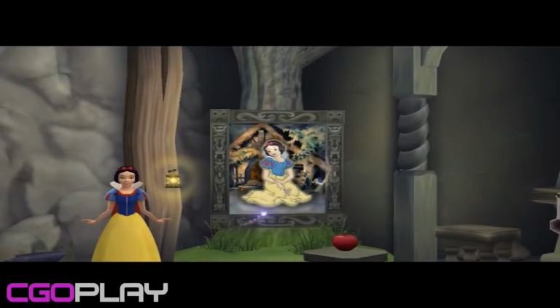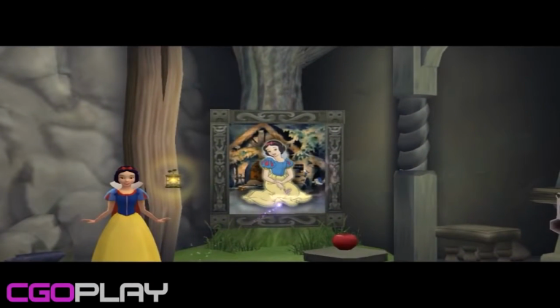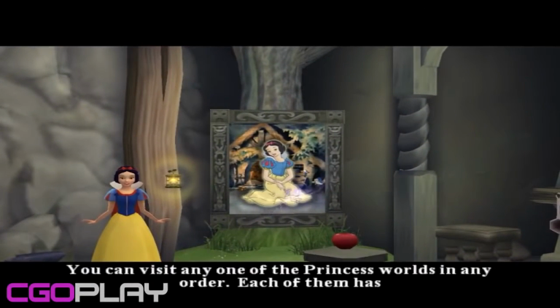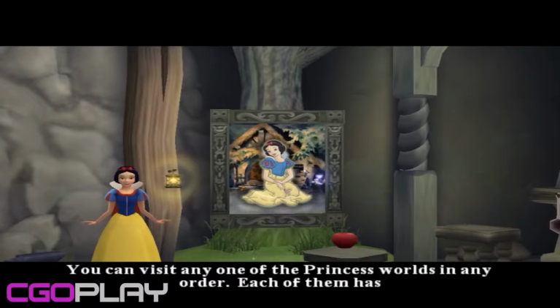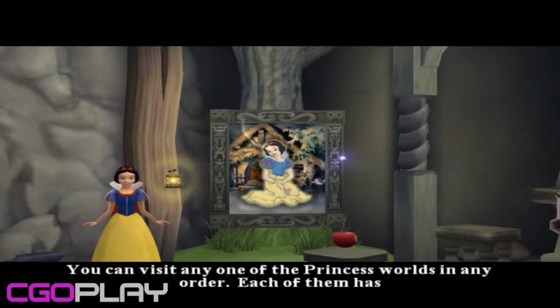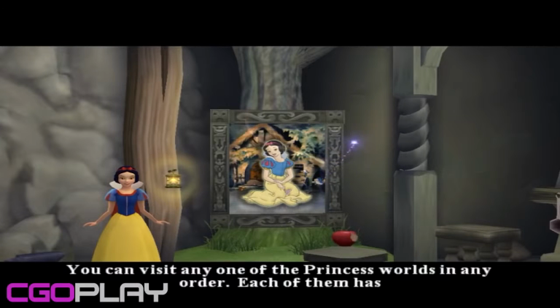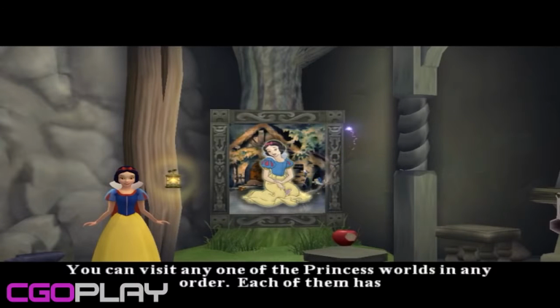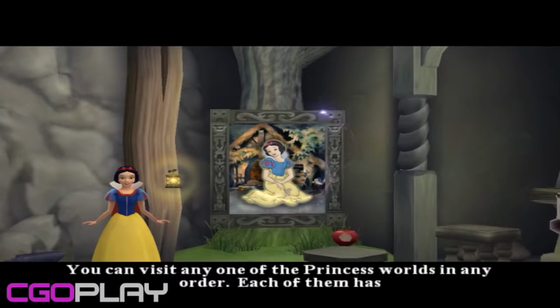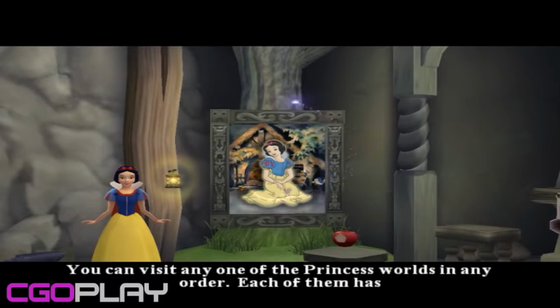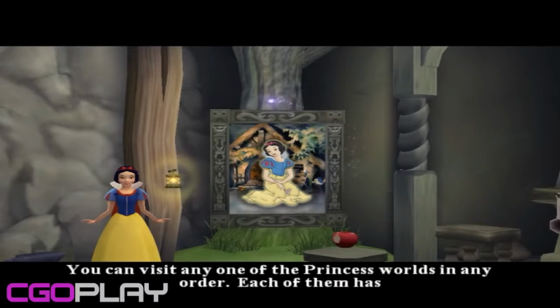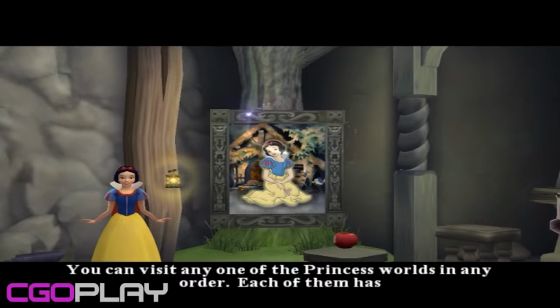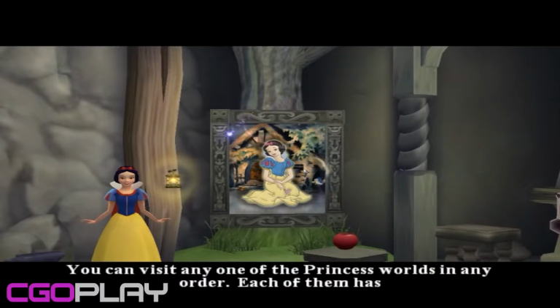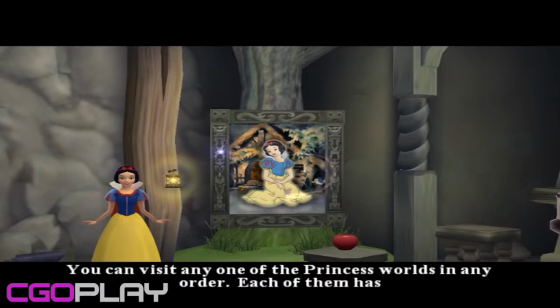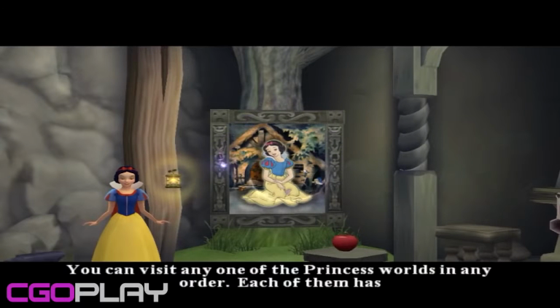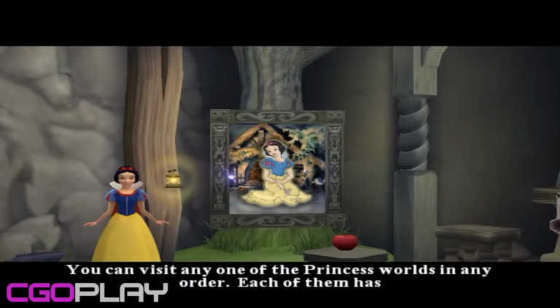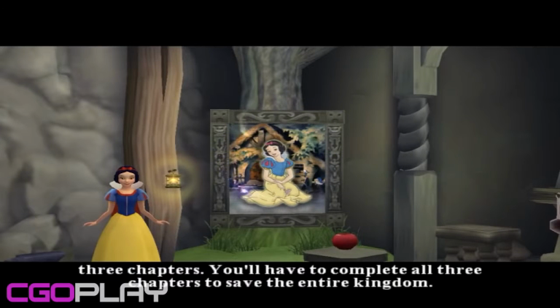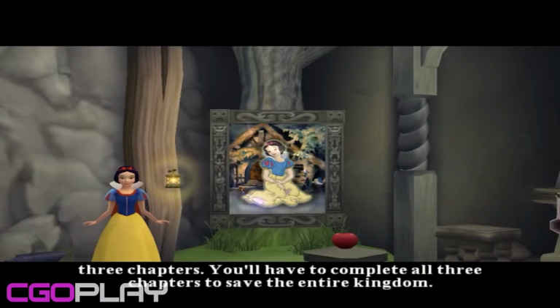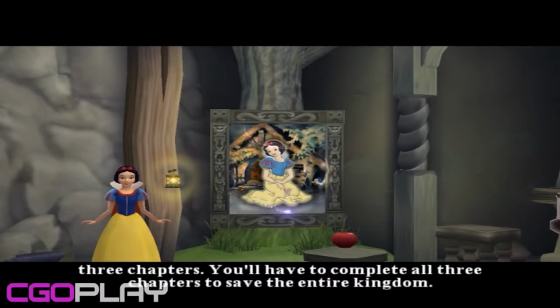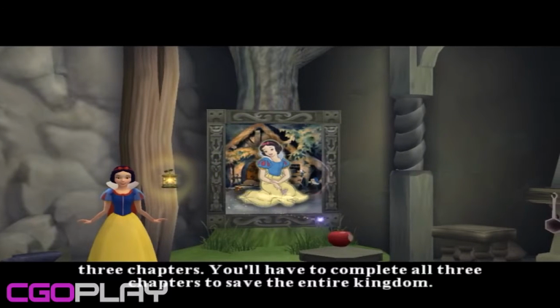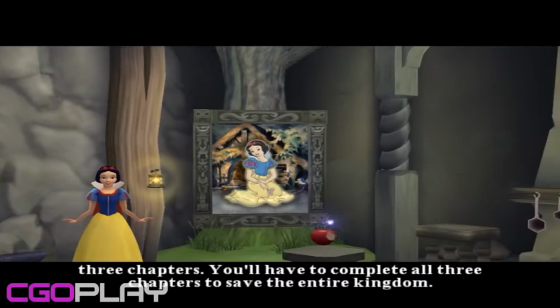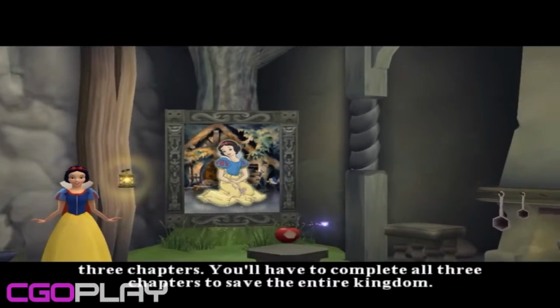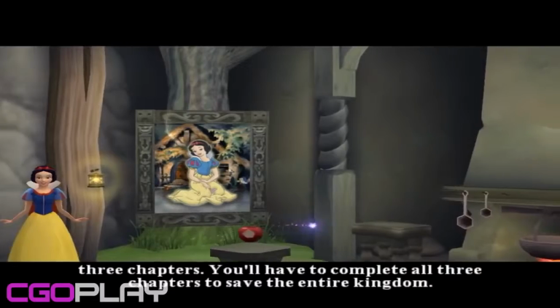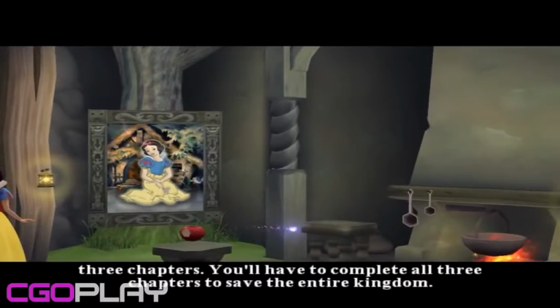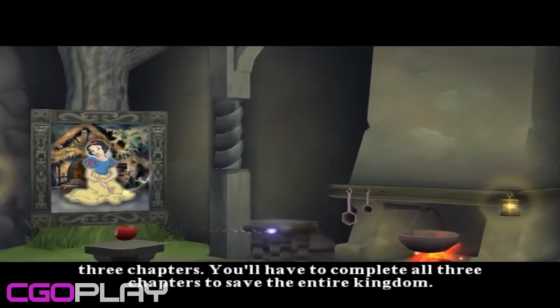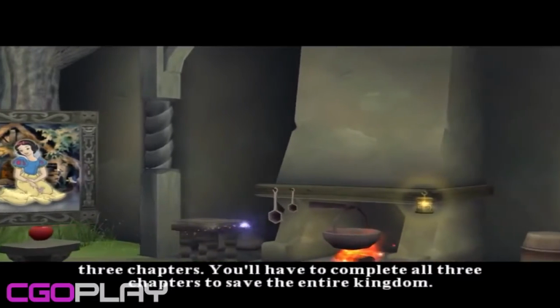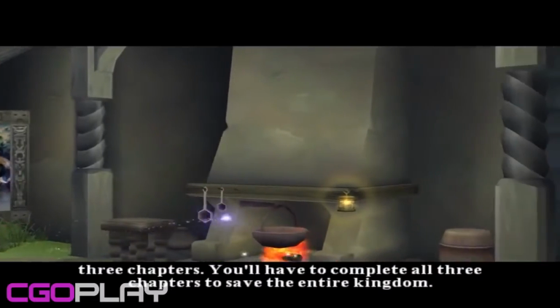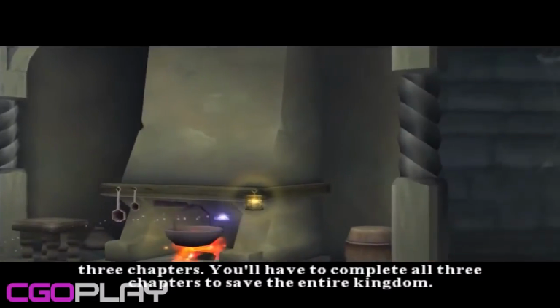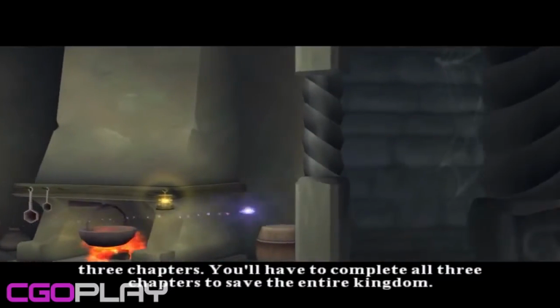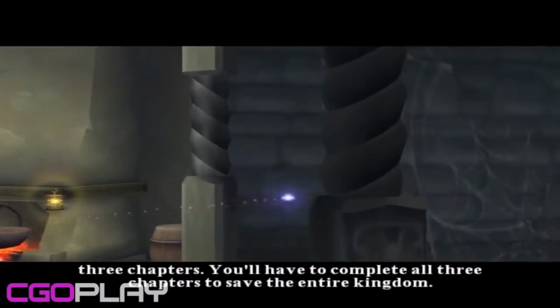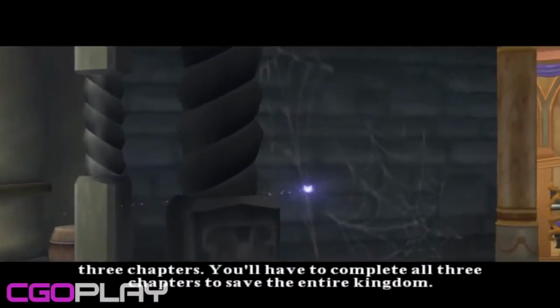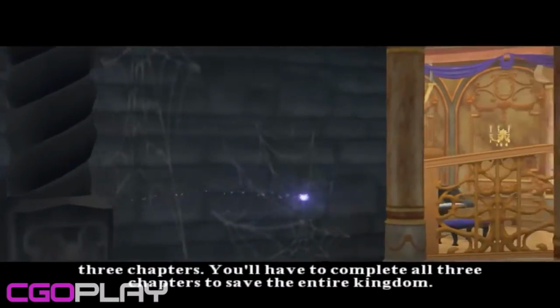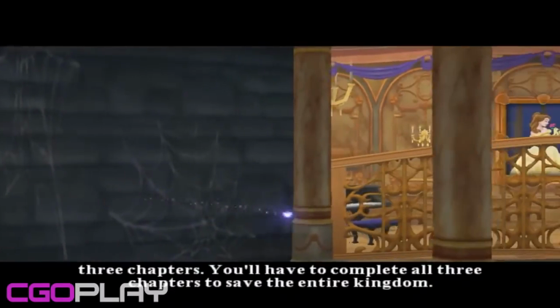You can visit any one of the princess worlds in any order. Each of them has three chapters. You'll have to complete all three chapters to save the entire kingdom.